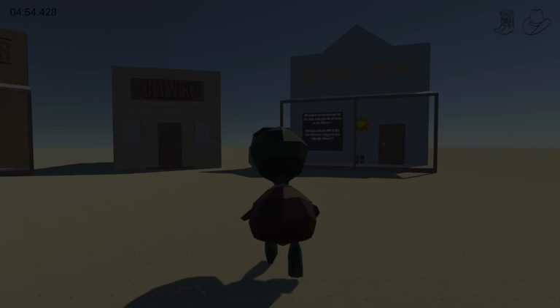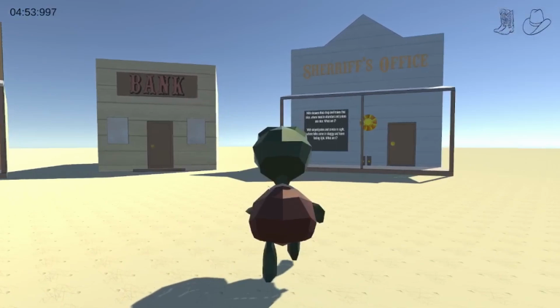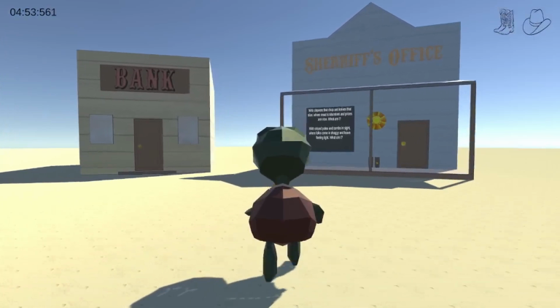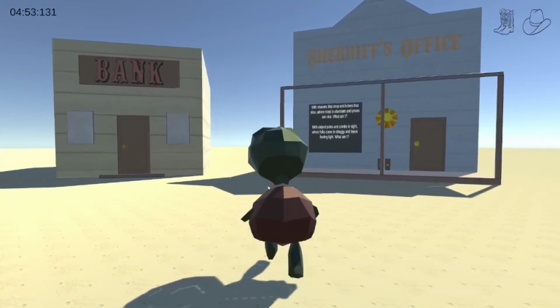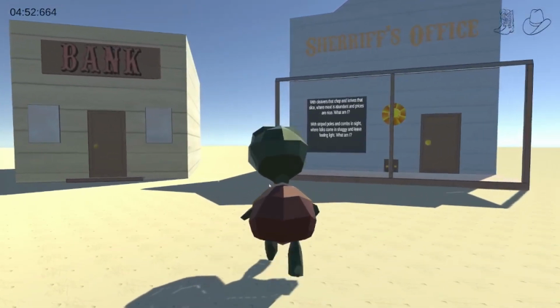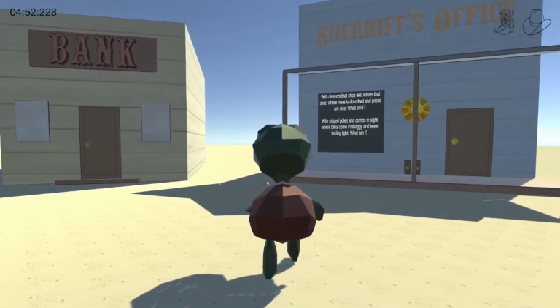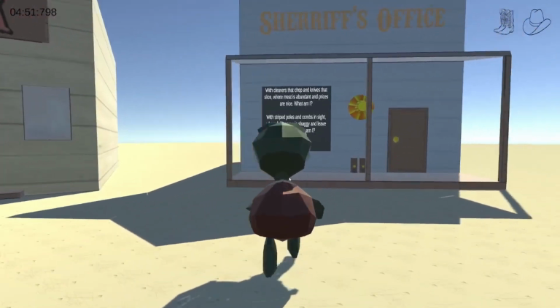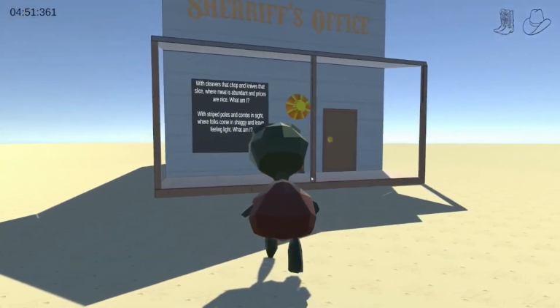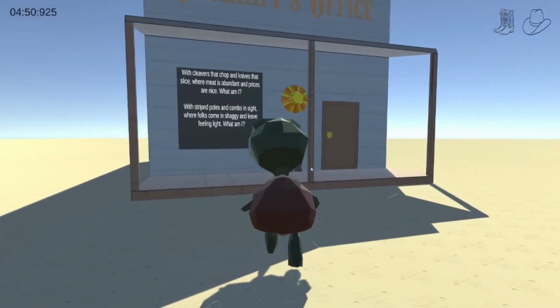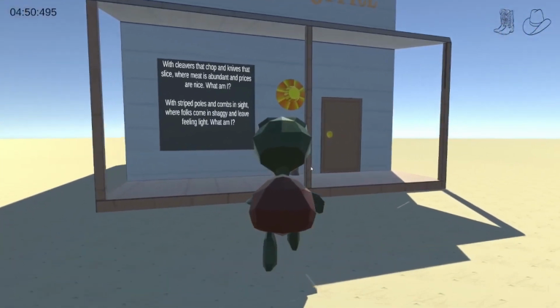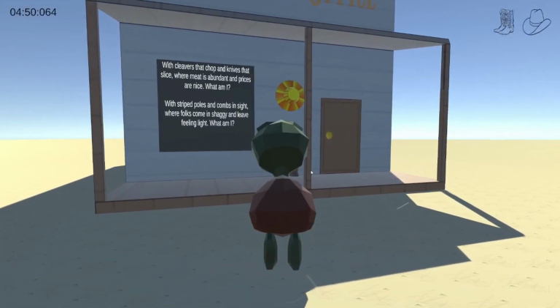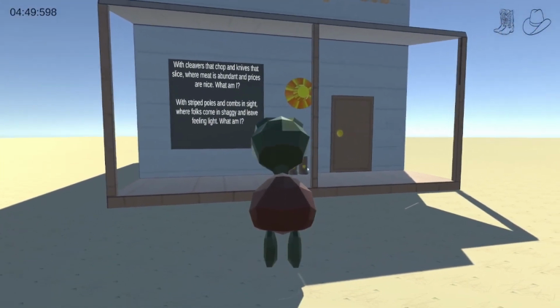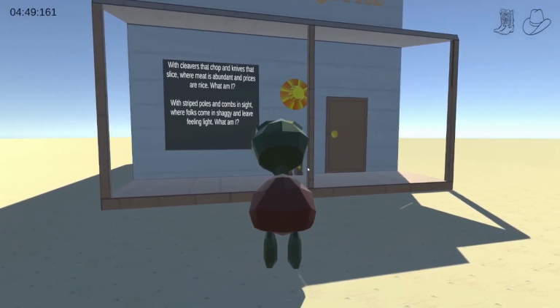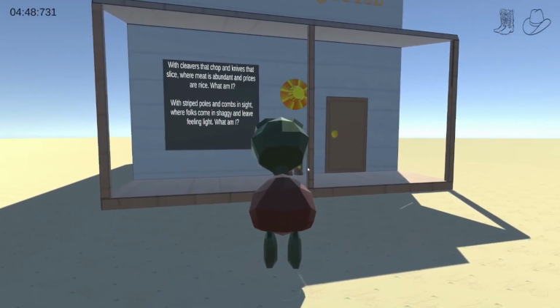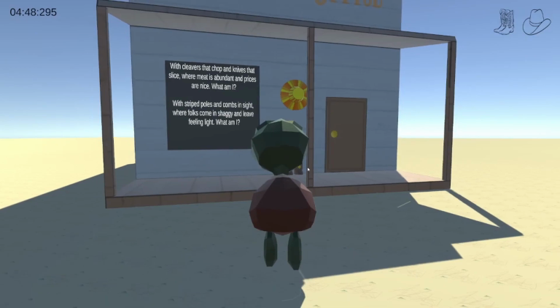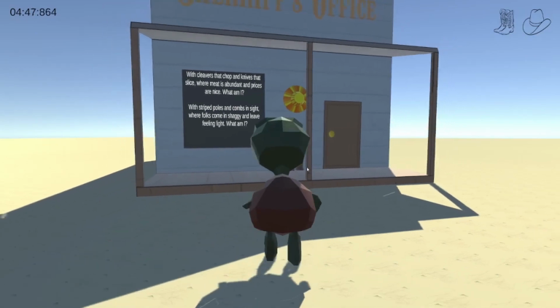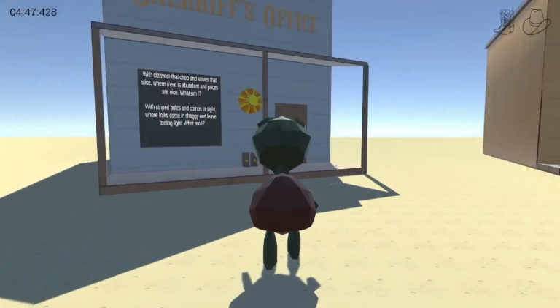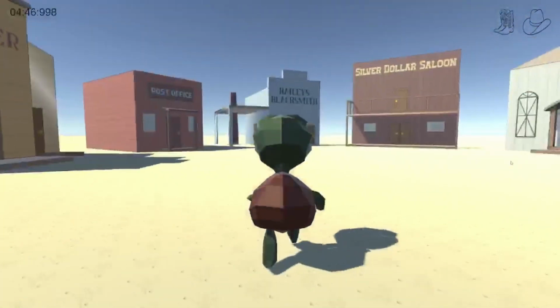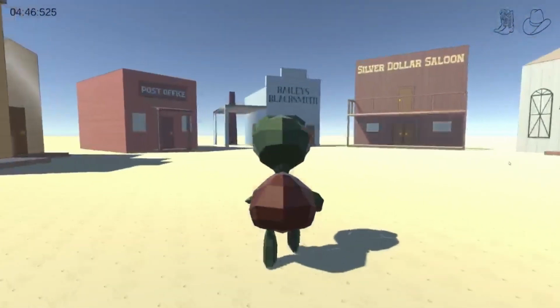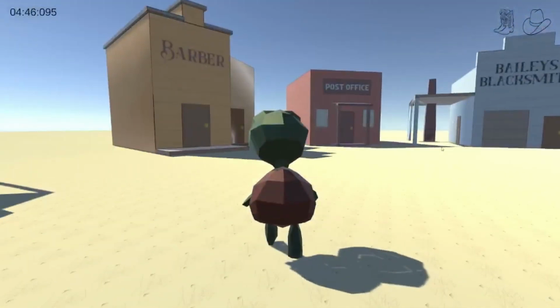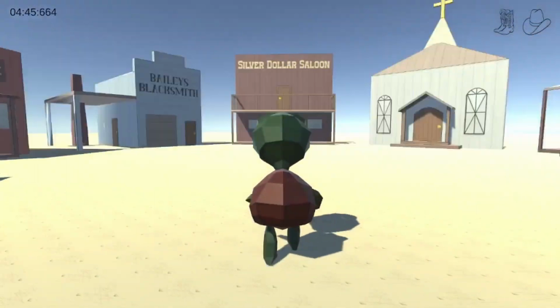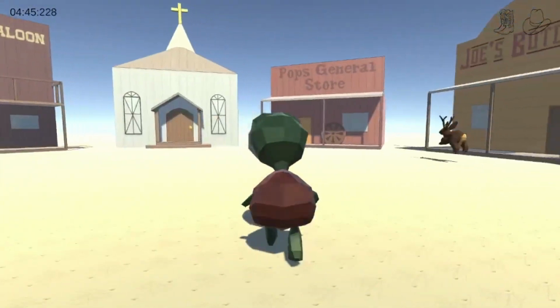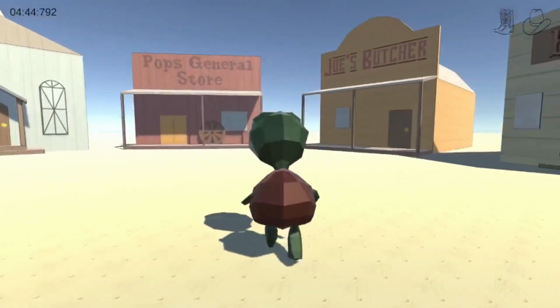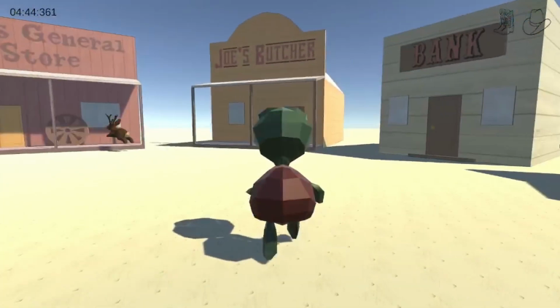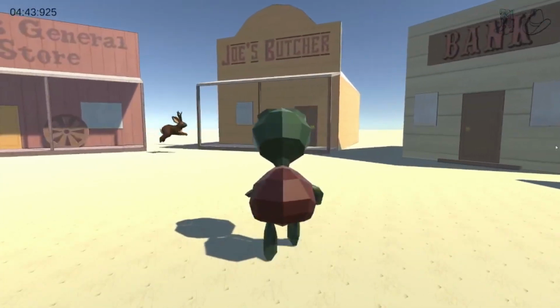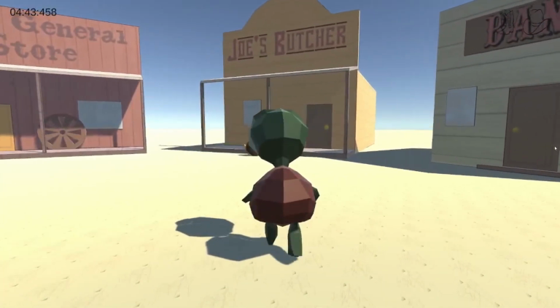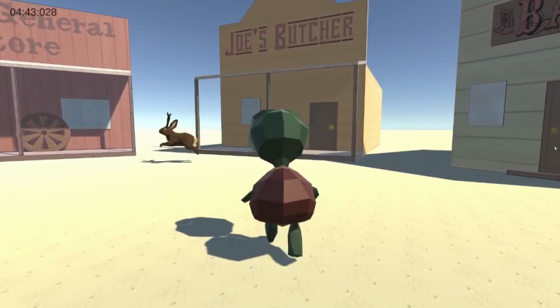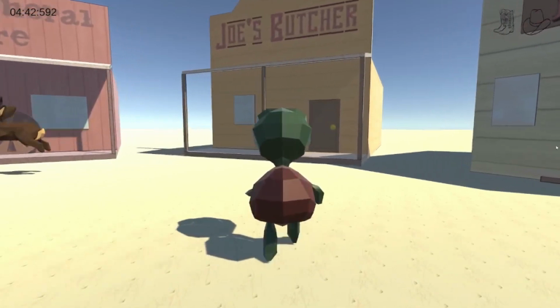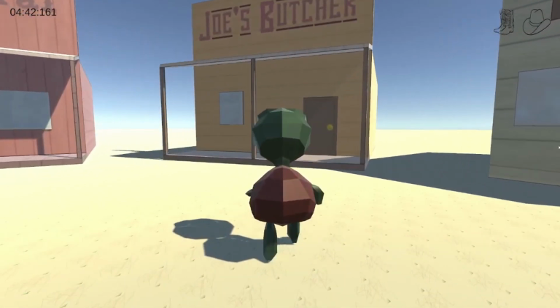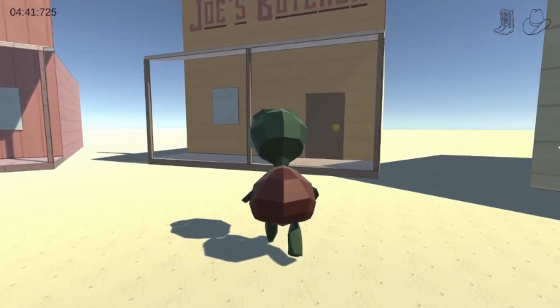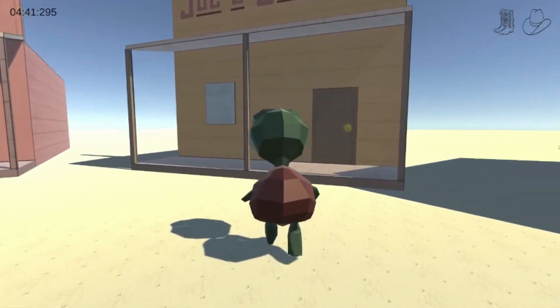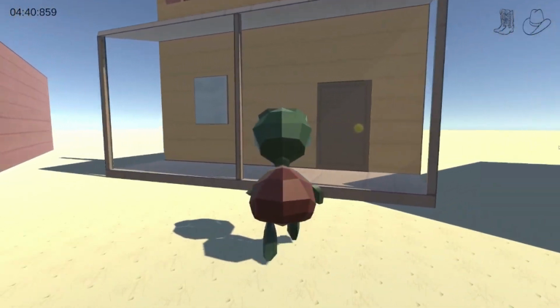As shown earlier, you'll generally begin the game by reading the riddle board outside the sheriff's office. From there, you'll go to the building that the riddle described, and once you interact with it, you'll encounter one of two minigames.